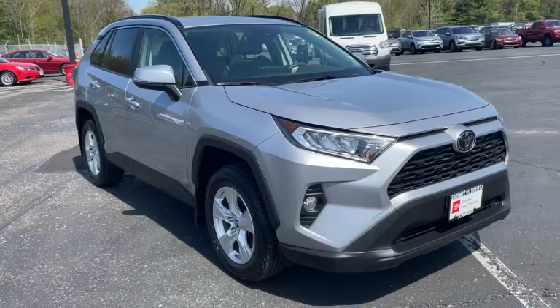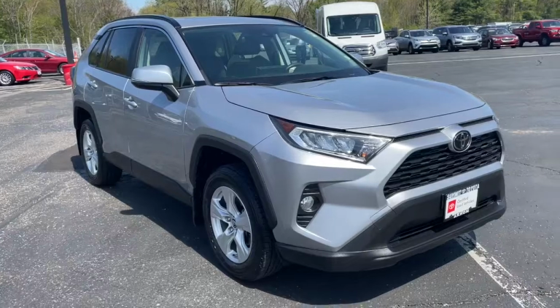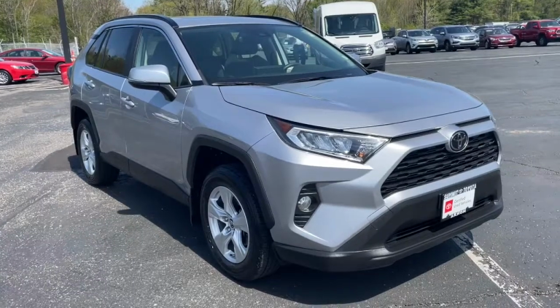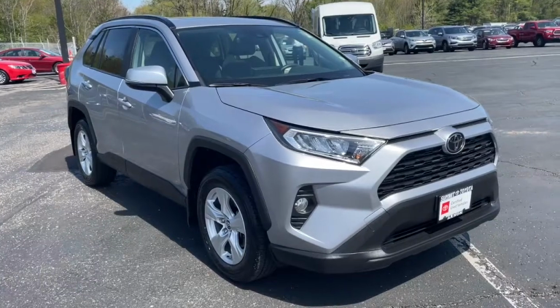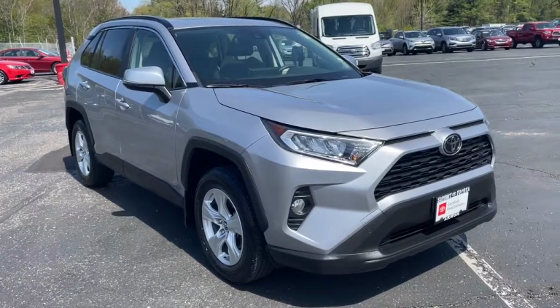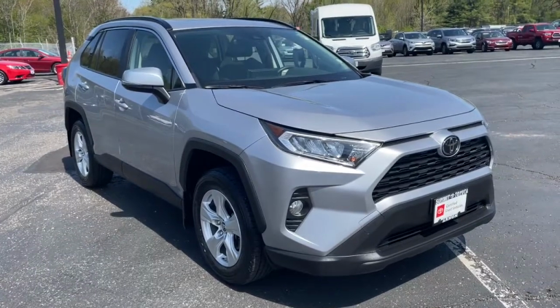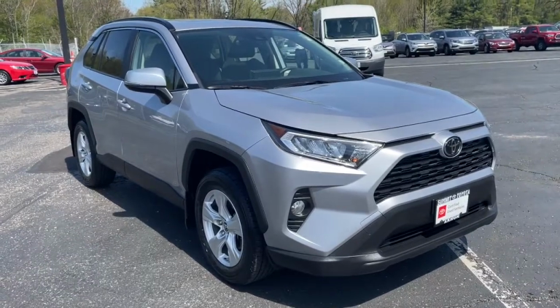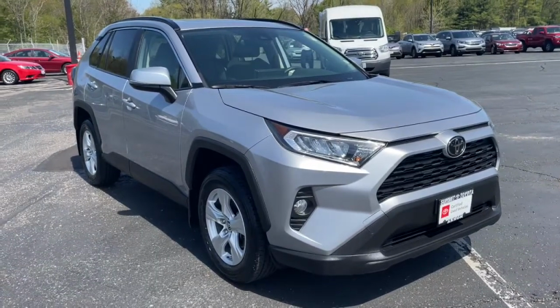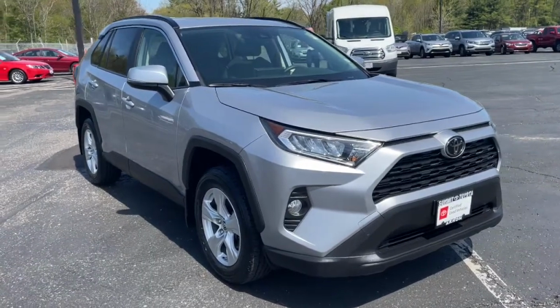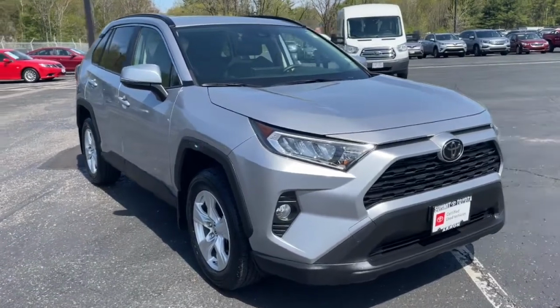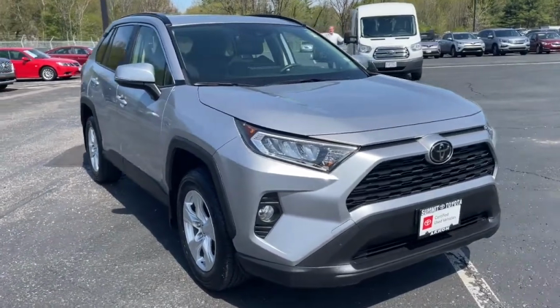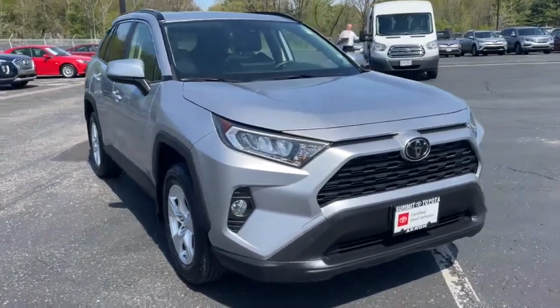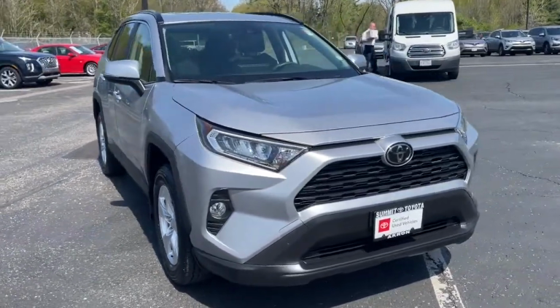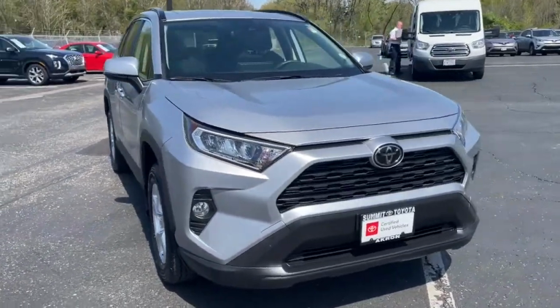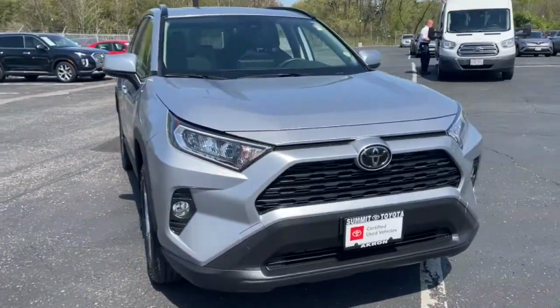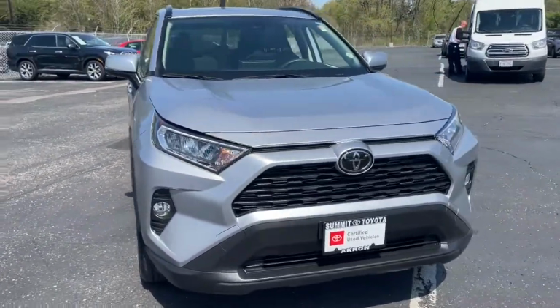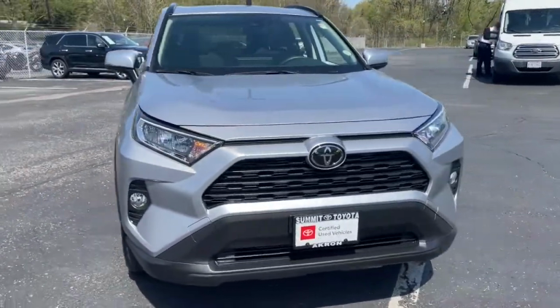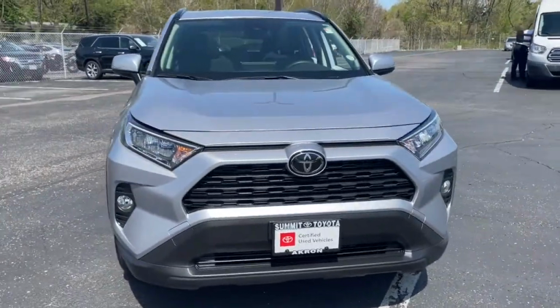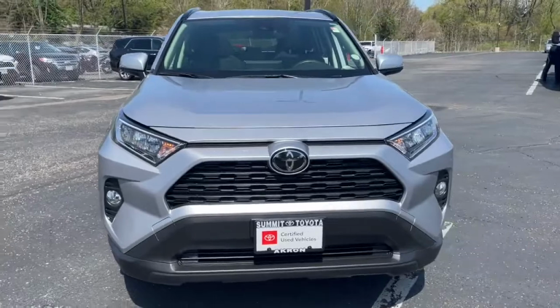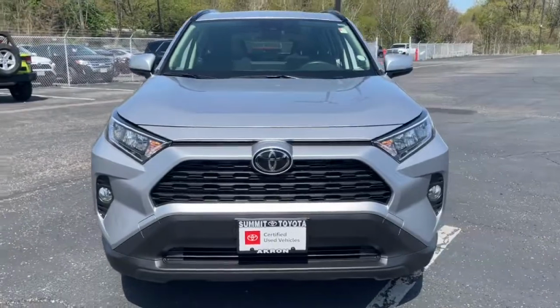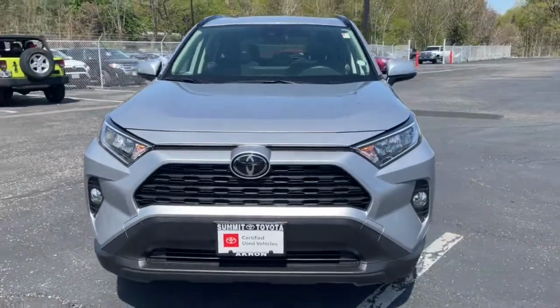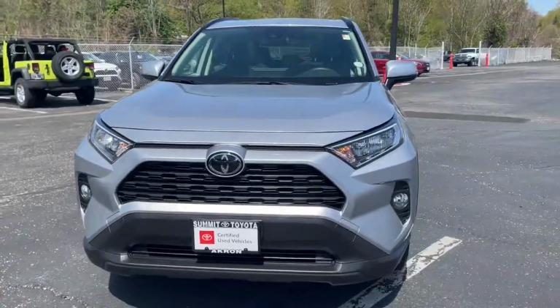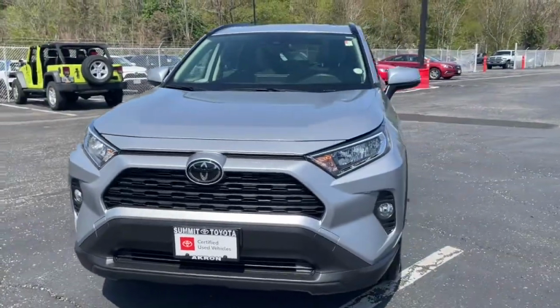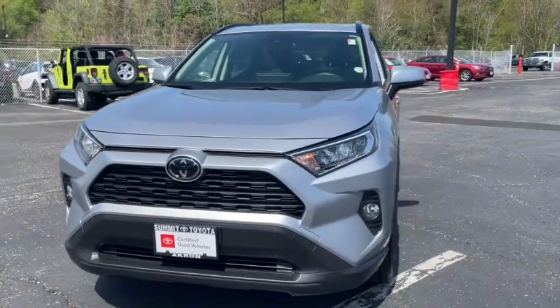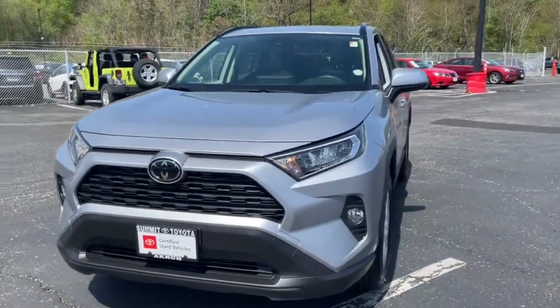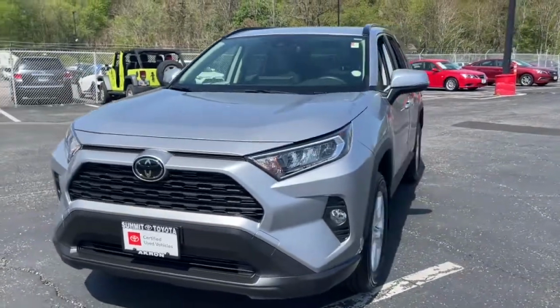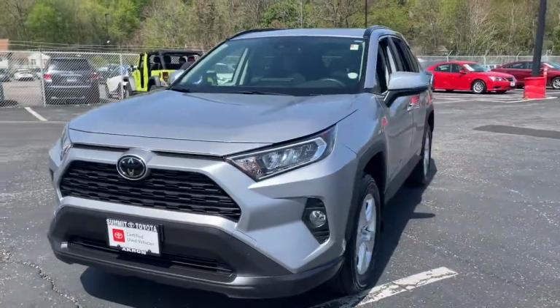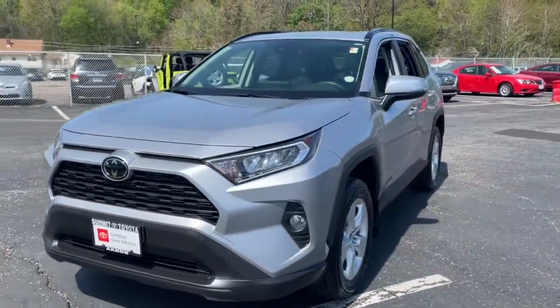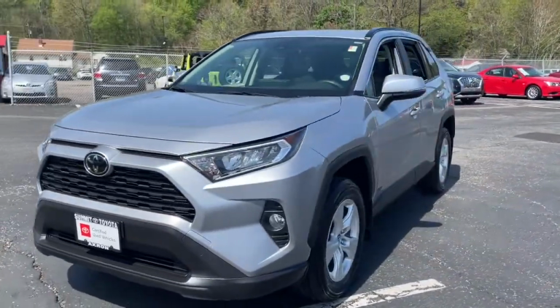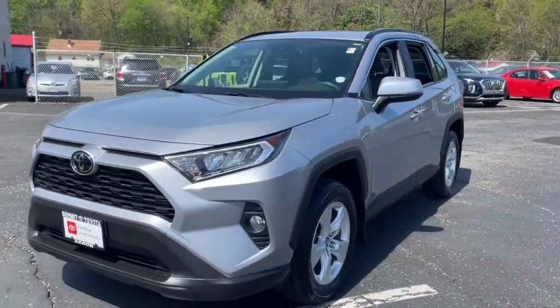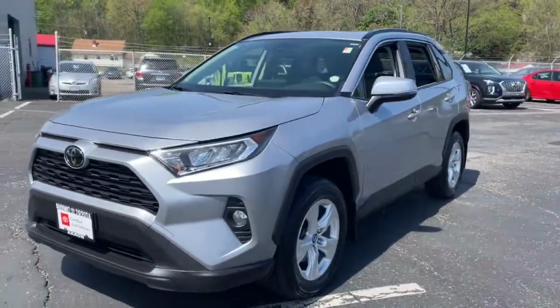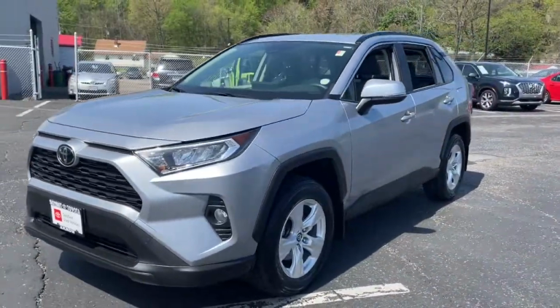Introducing the 2019 Toyota RAV4. This vehicle still has fewer than 30,000 miles on the clock, so it won't last long.